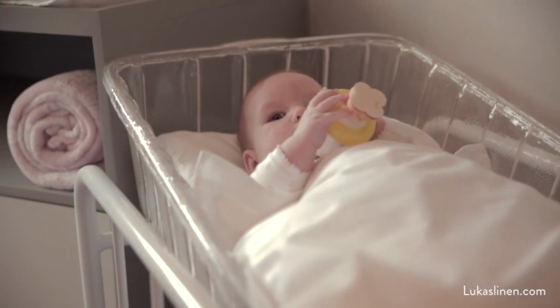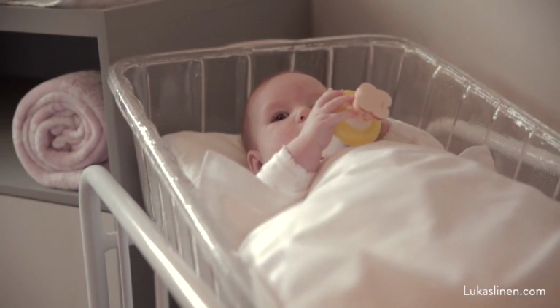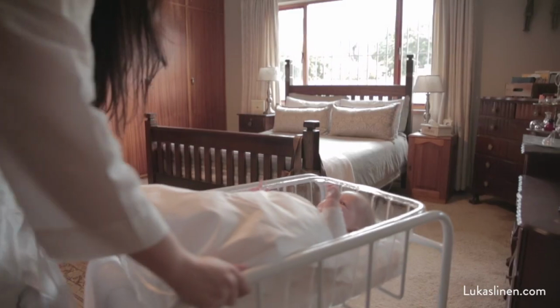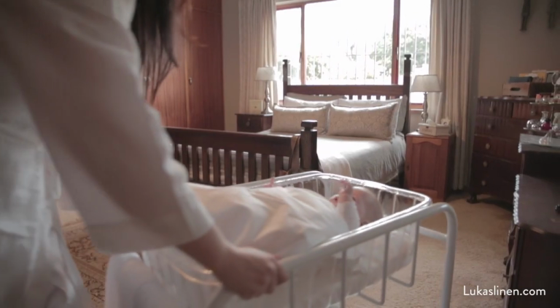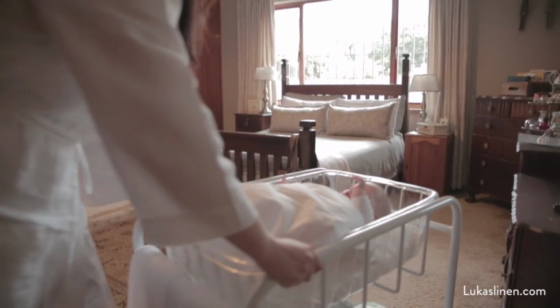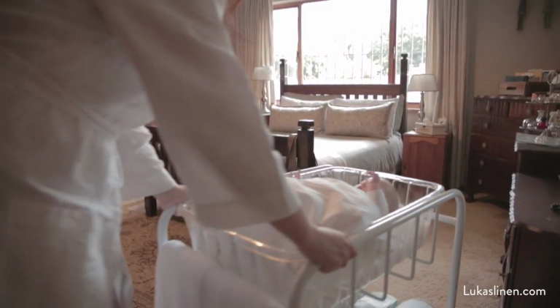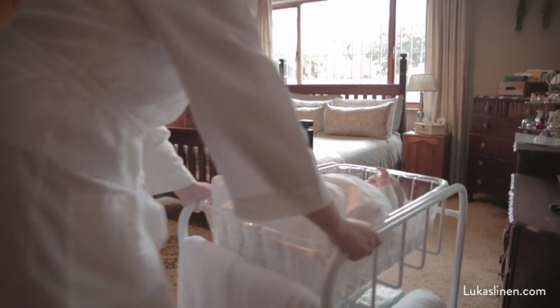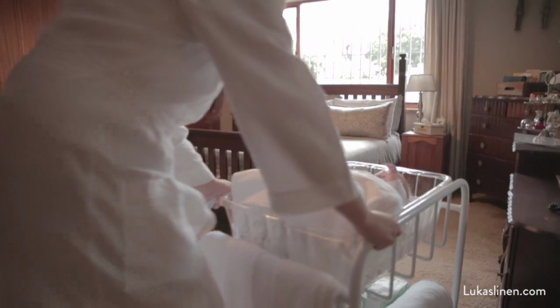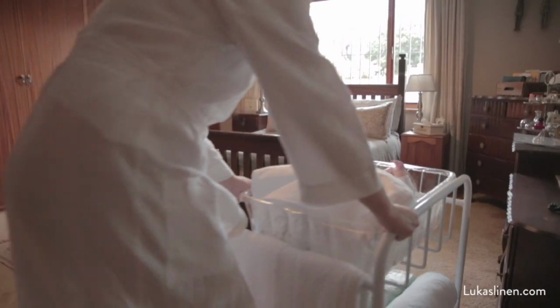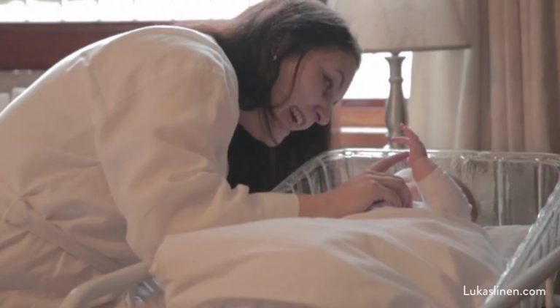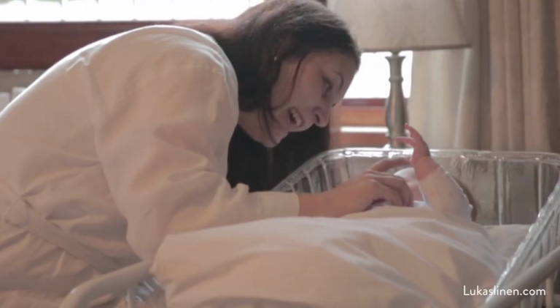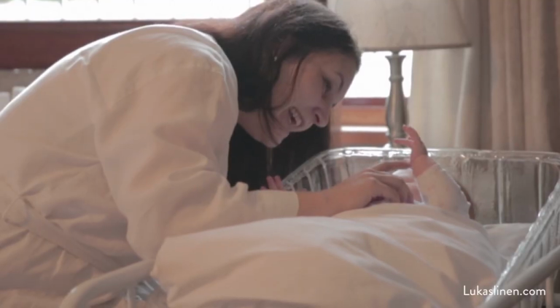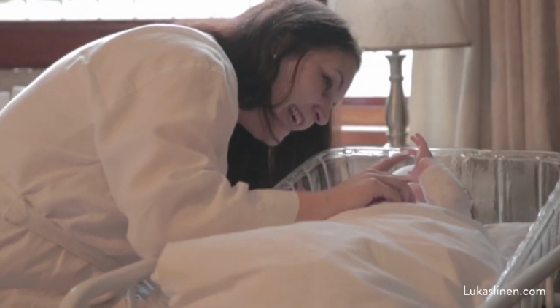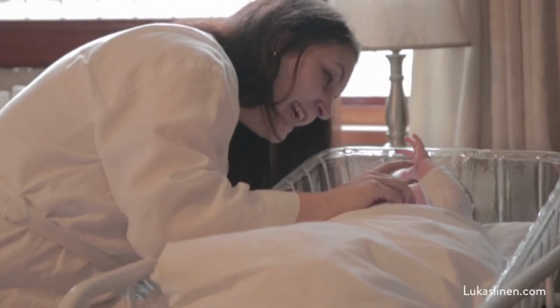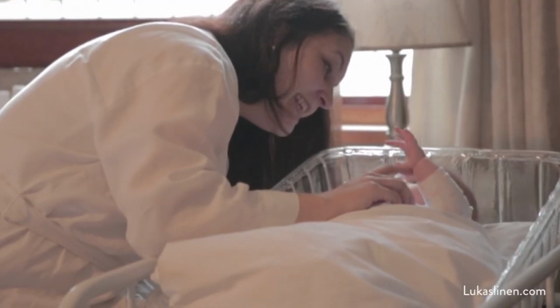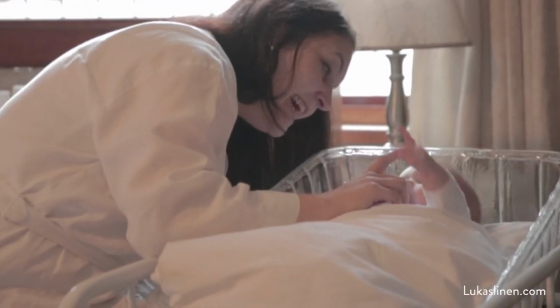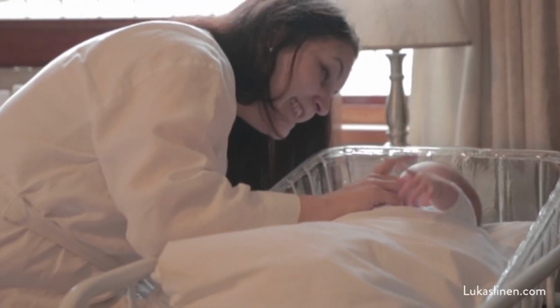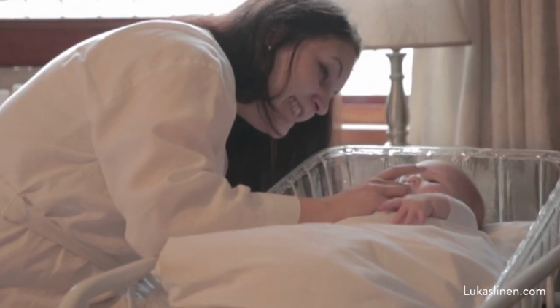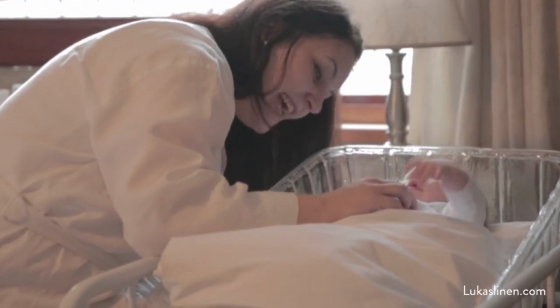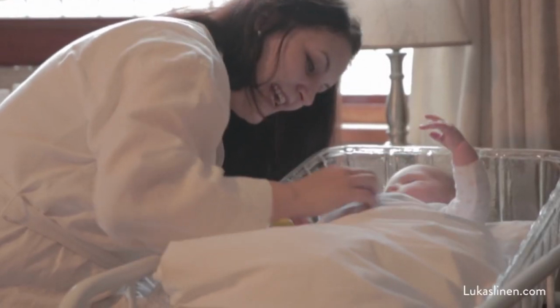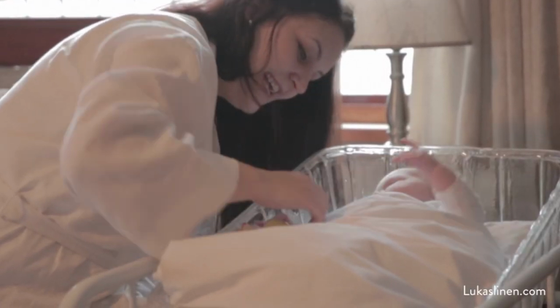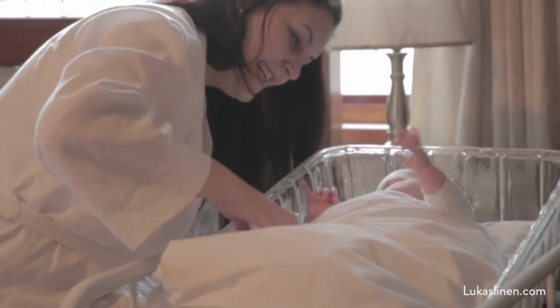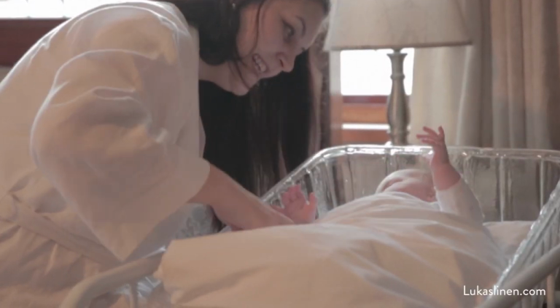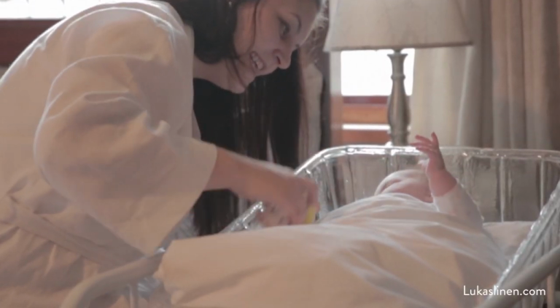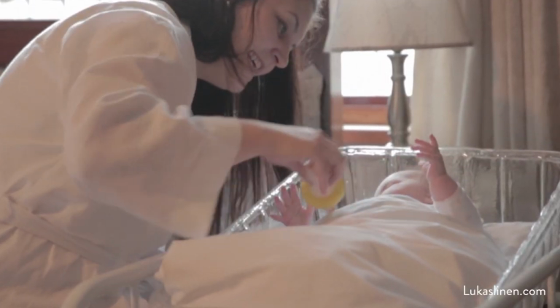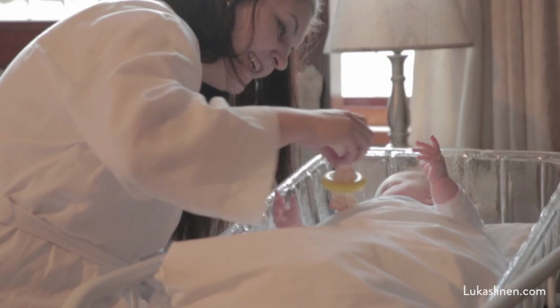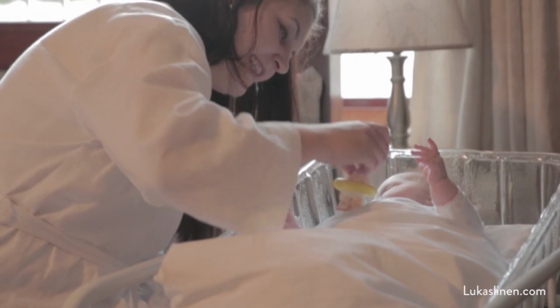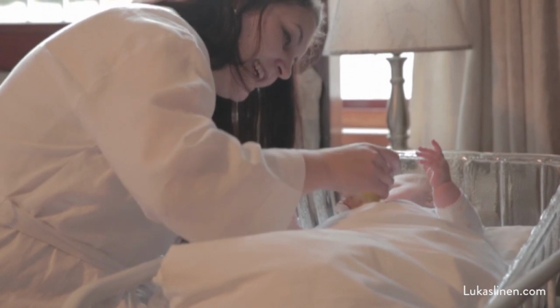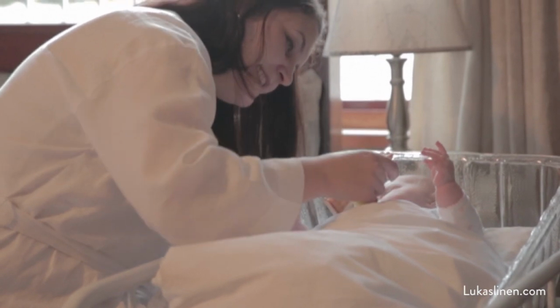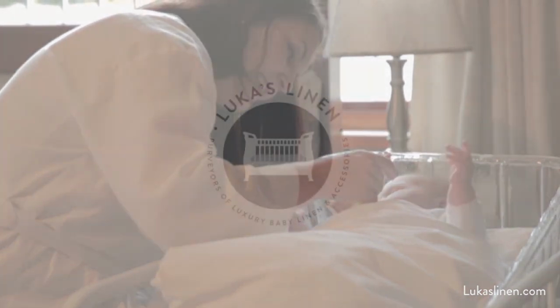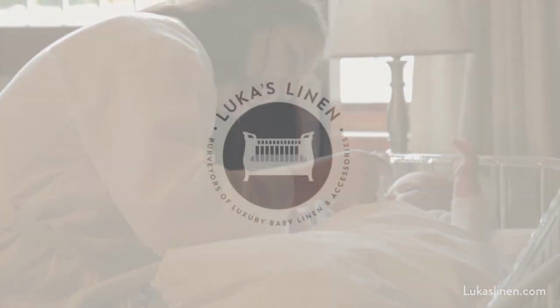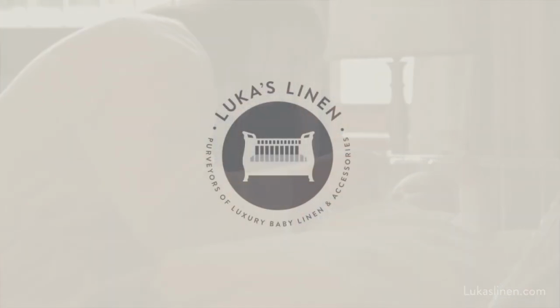Make any room the baby room with the easy two-in-one system. This mobile bath and sleeping system brings hospital quality to the comfort of your own home.